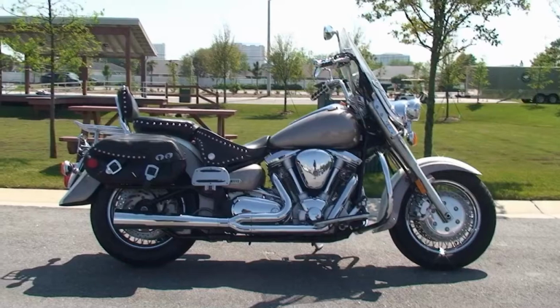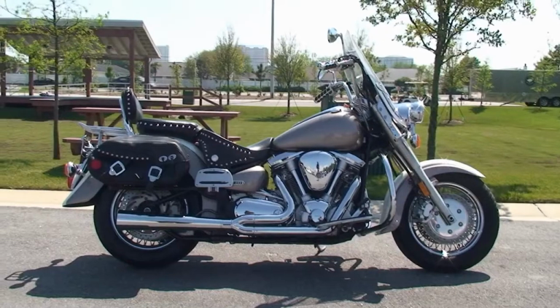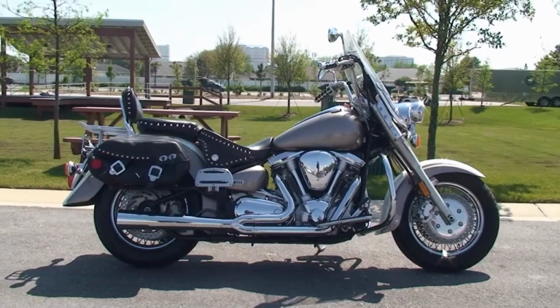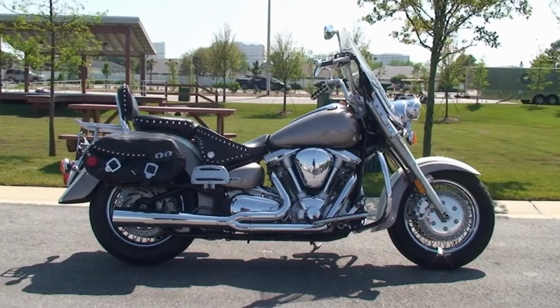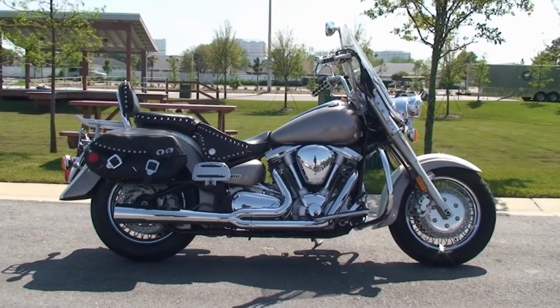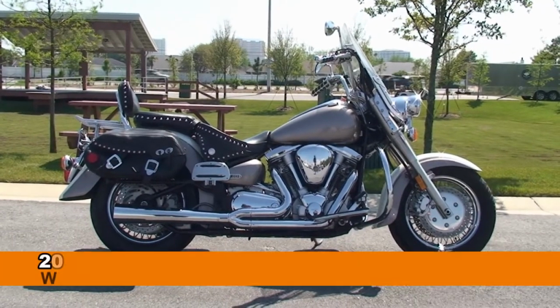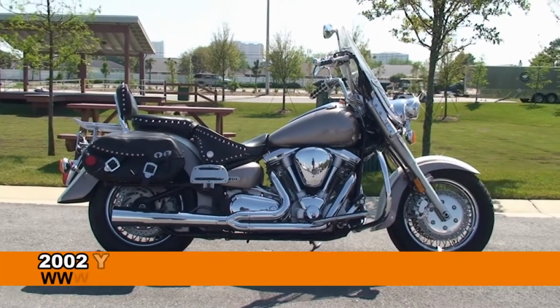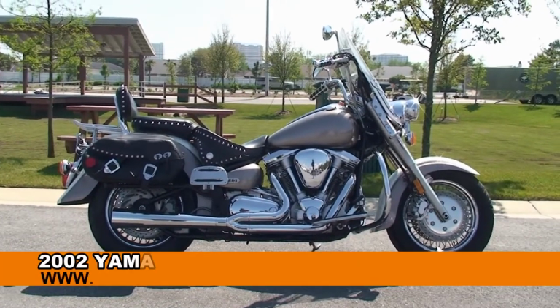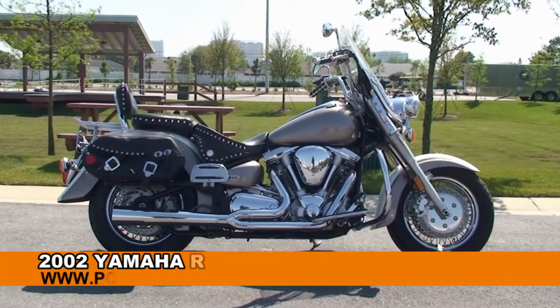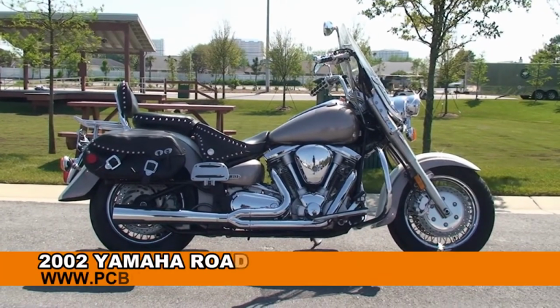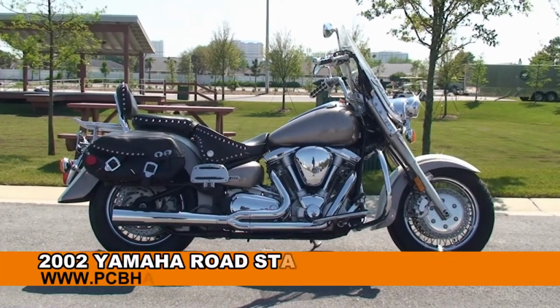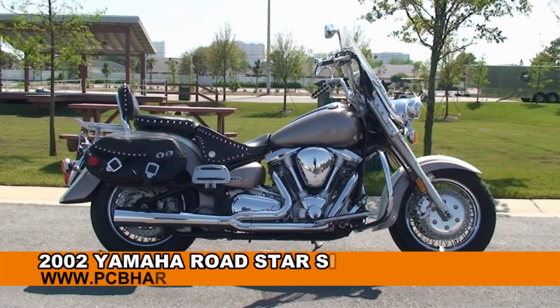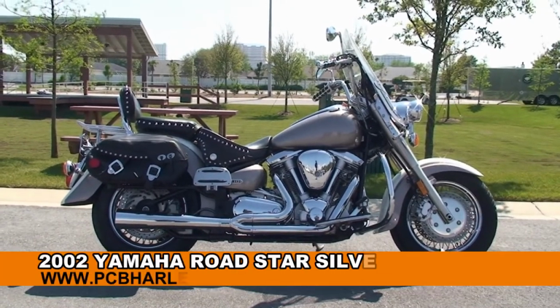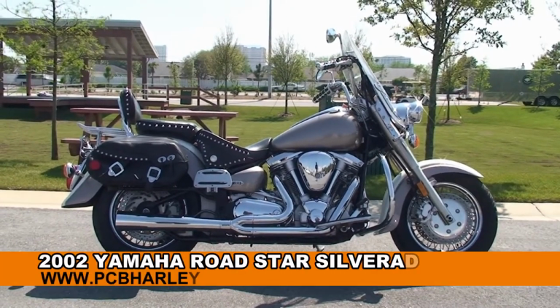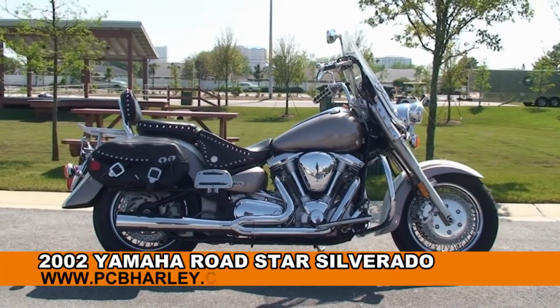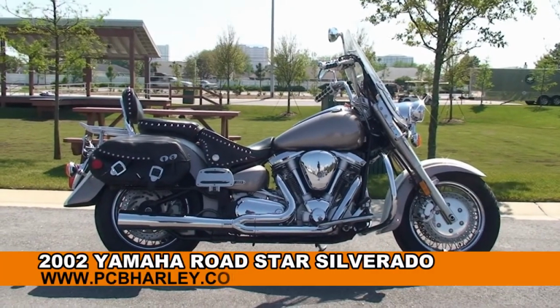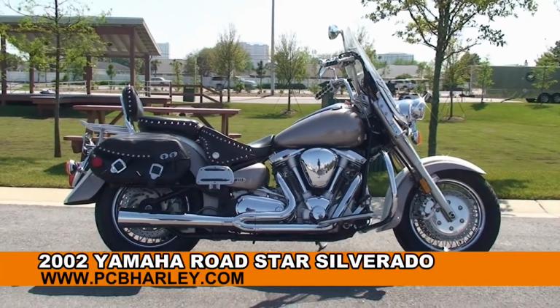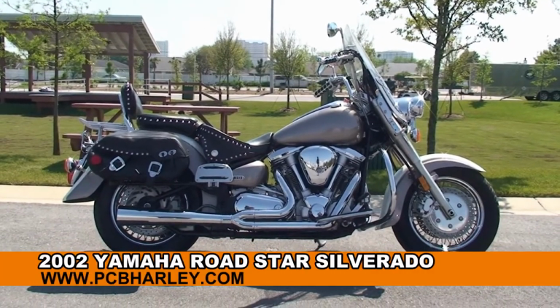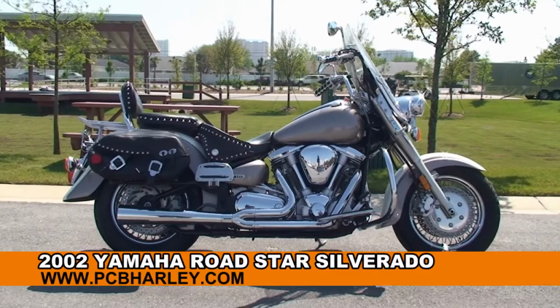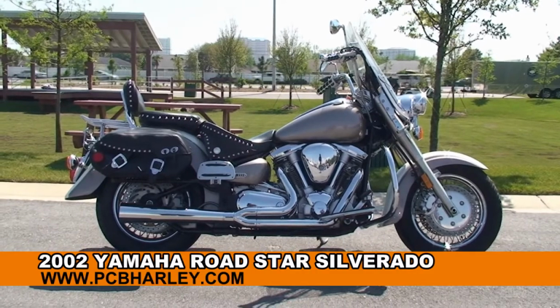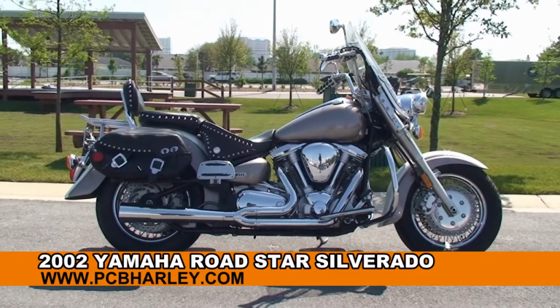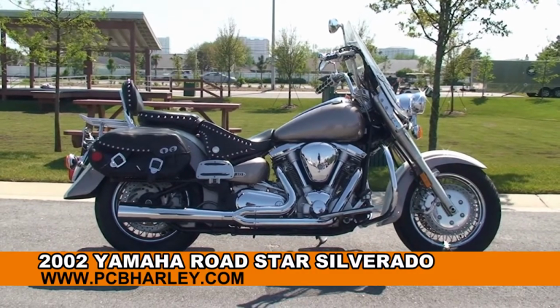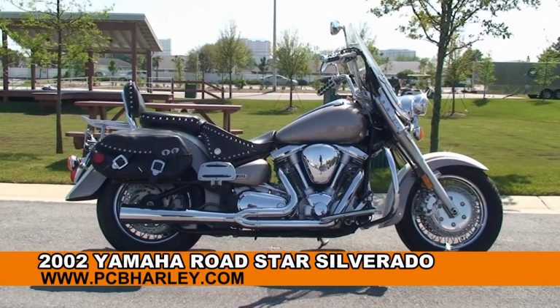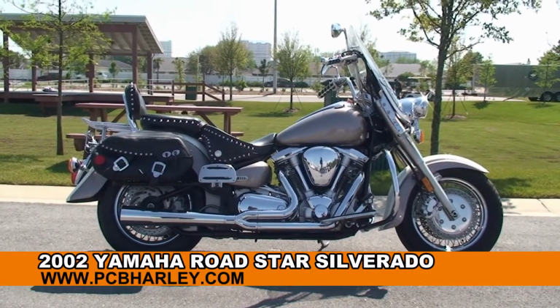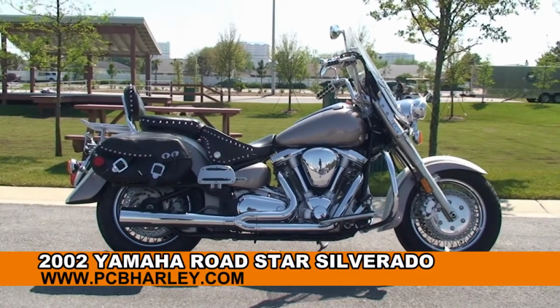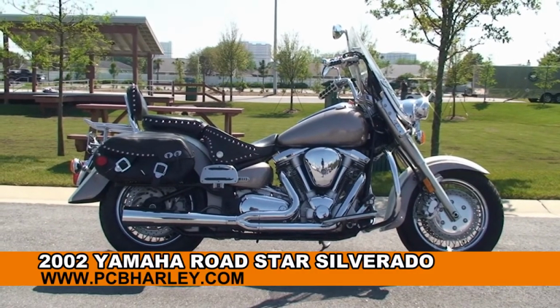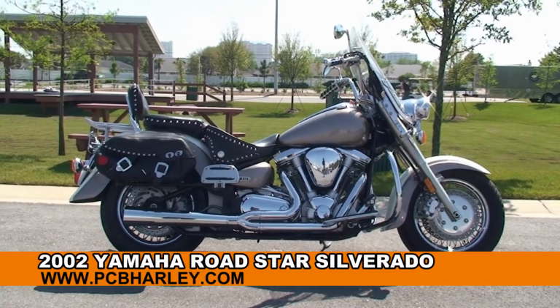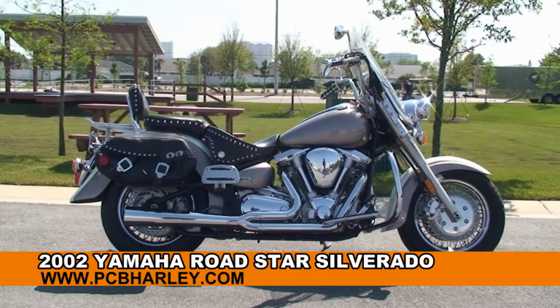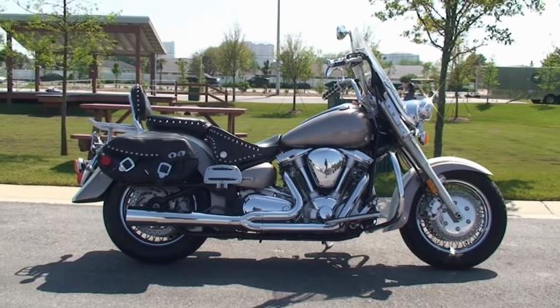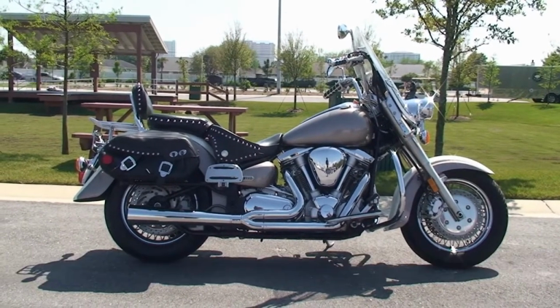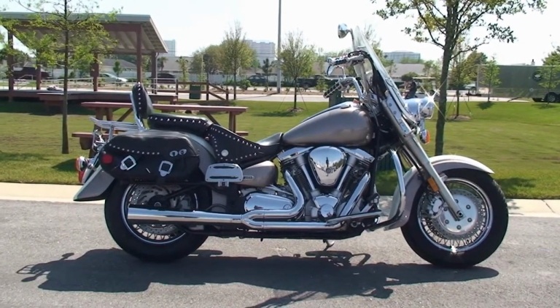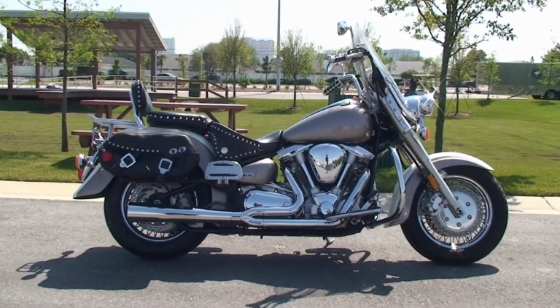Welcome everyone to the world famous Harley Davidson in Panama City Beach. Today I've got for you the superb used 2002 Yamaha Roadstar Silverado.